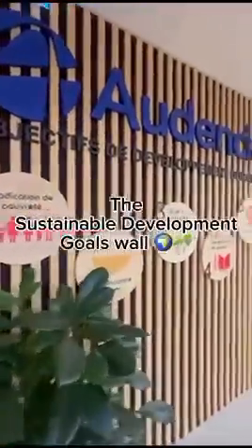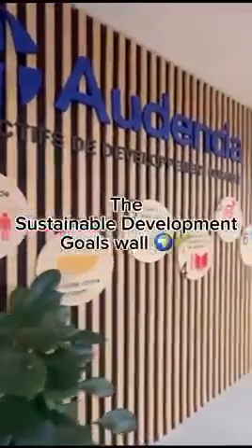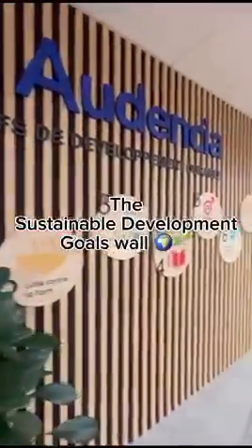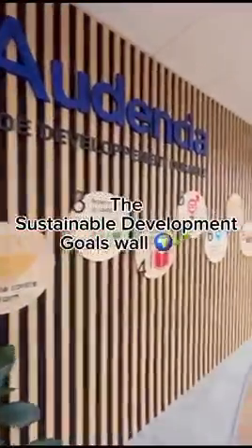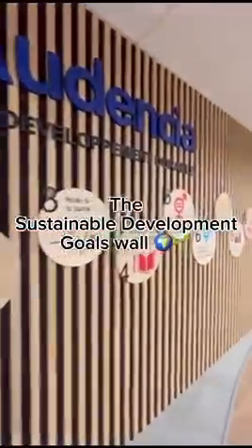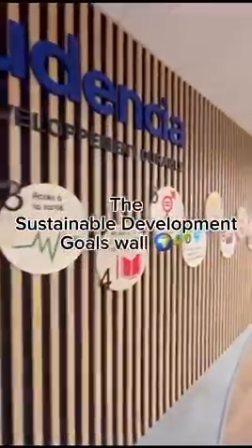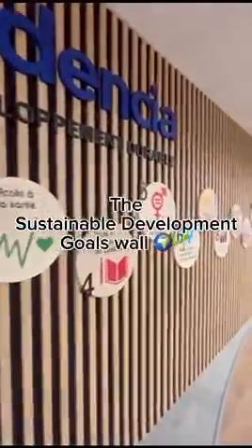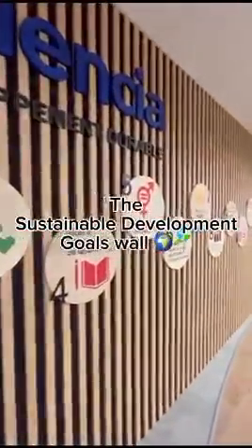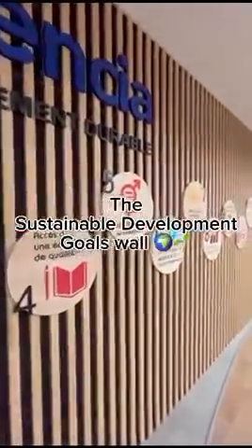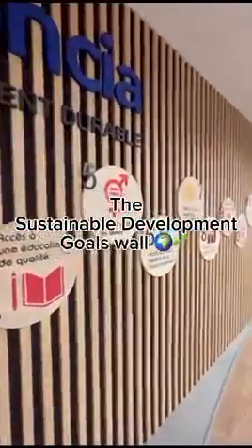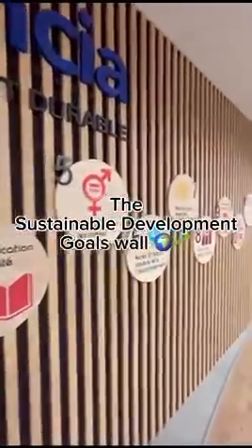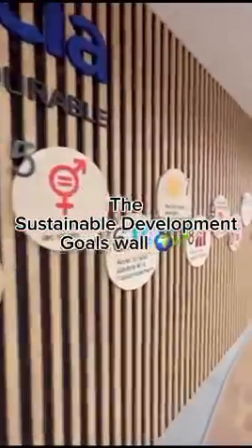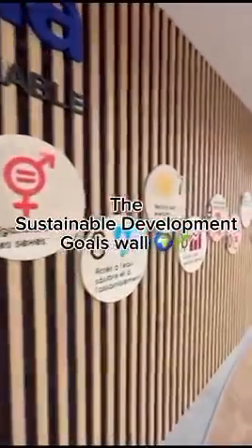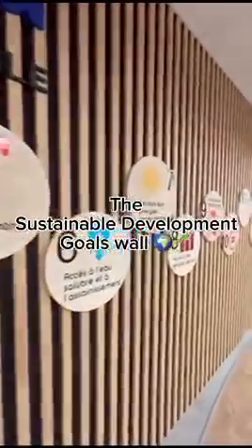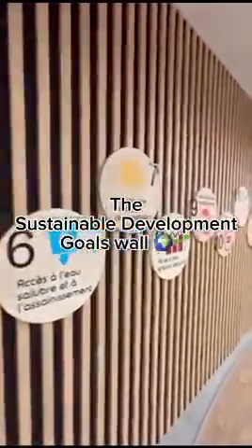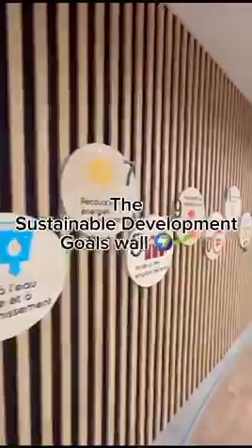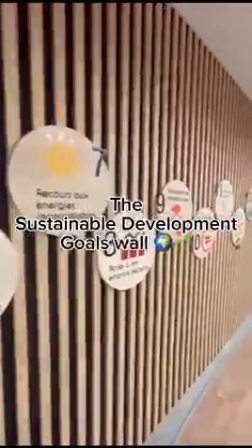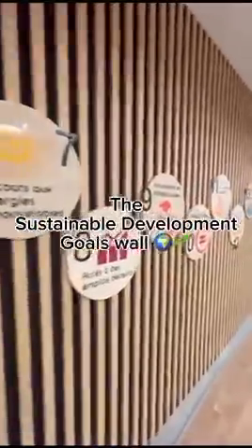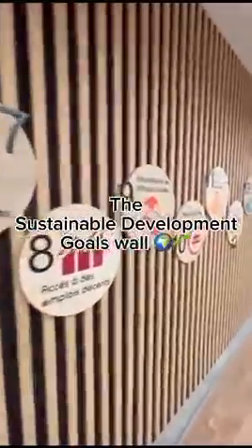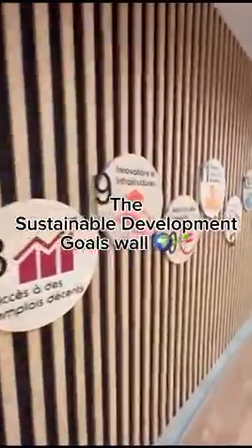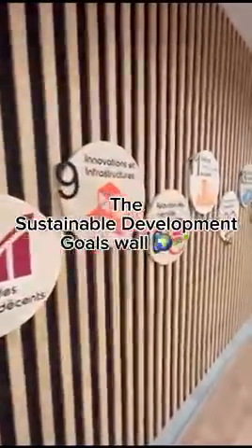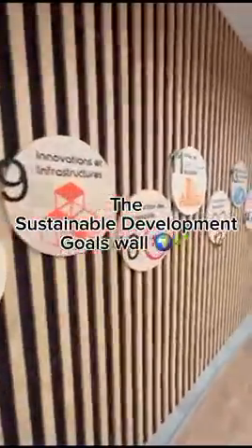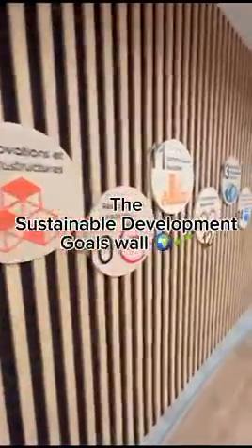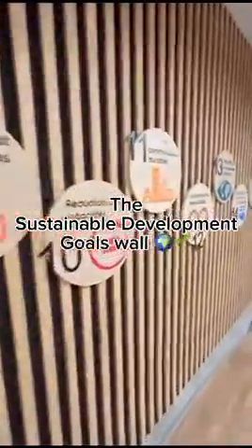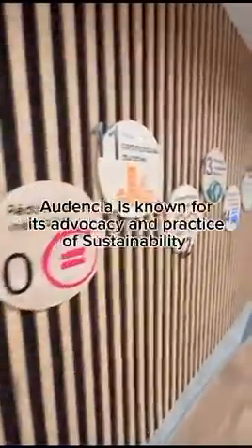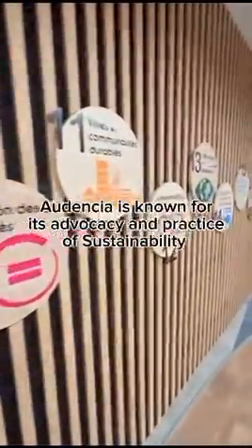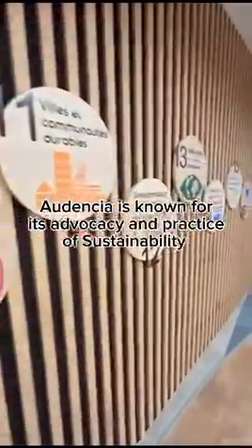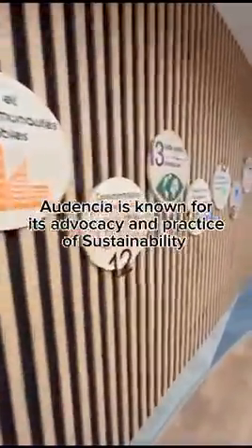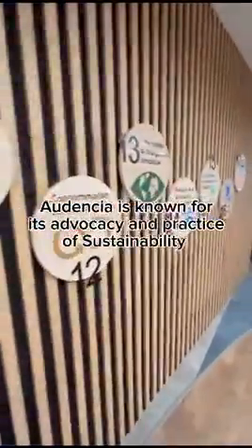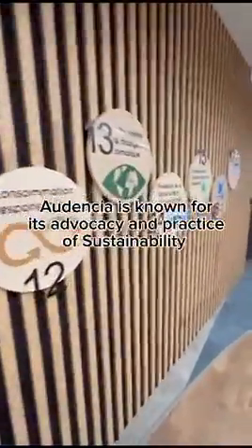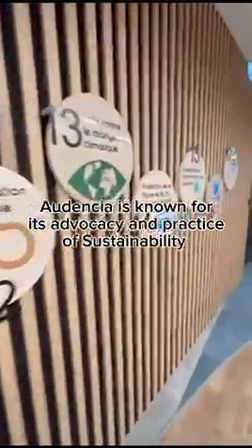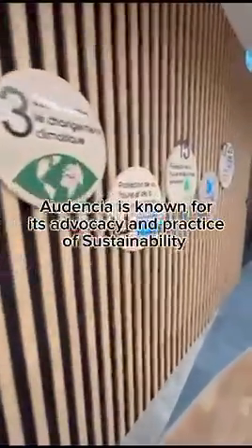Here's this famous wall where all the Sustainable Development Goals of the United Nations are mentioned. Isn't it so, so, so cool?